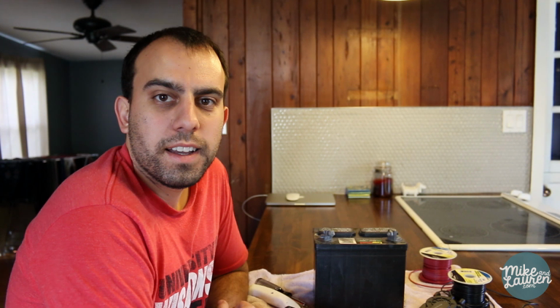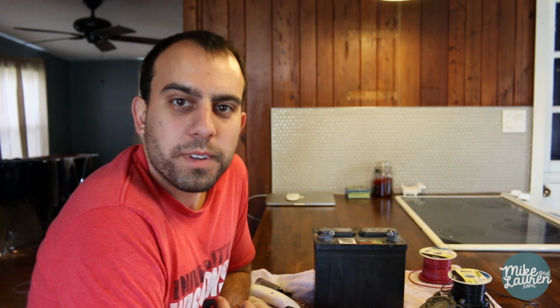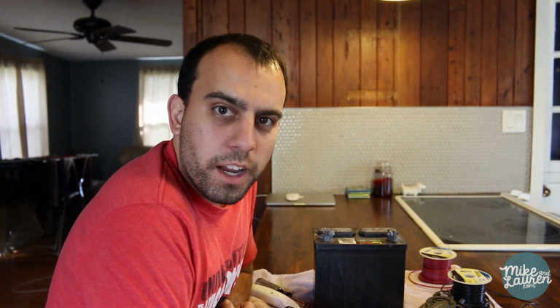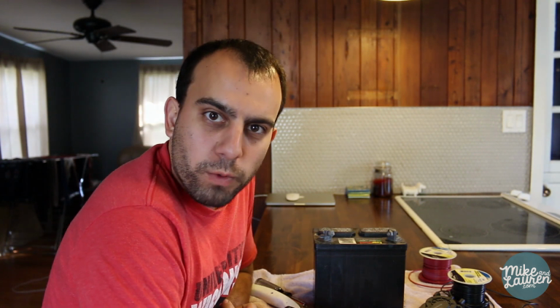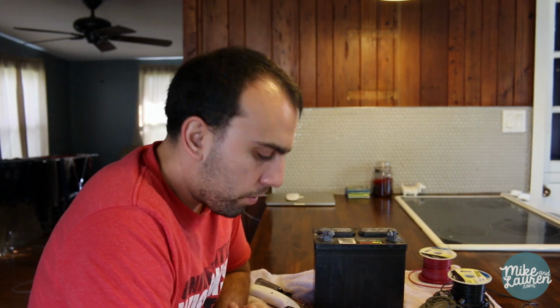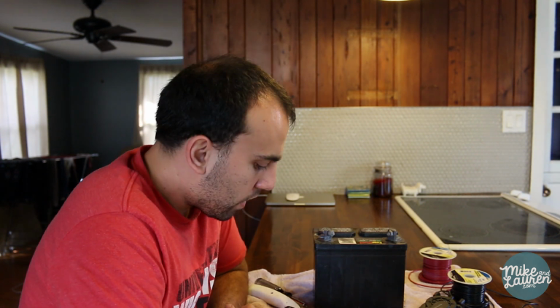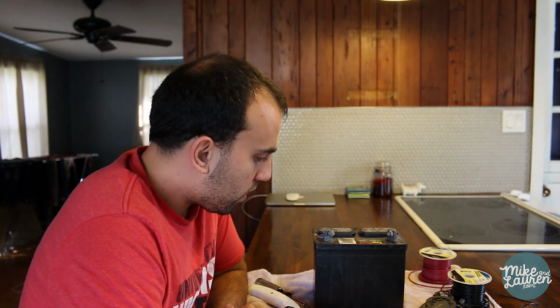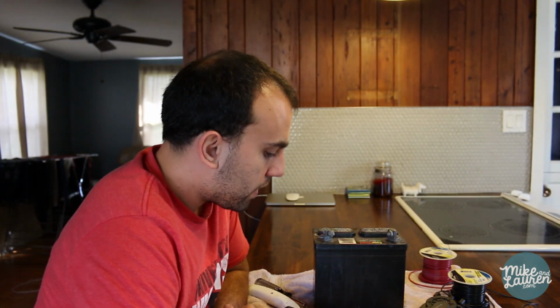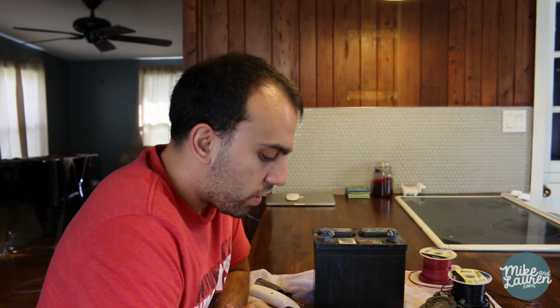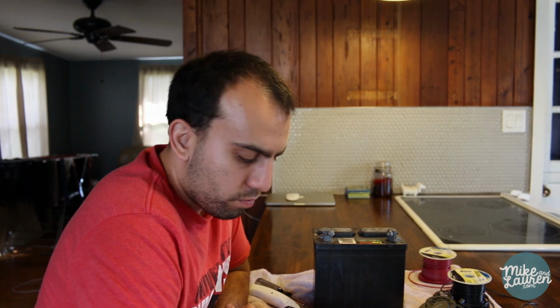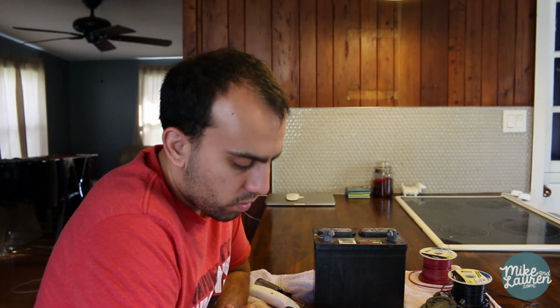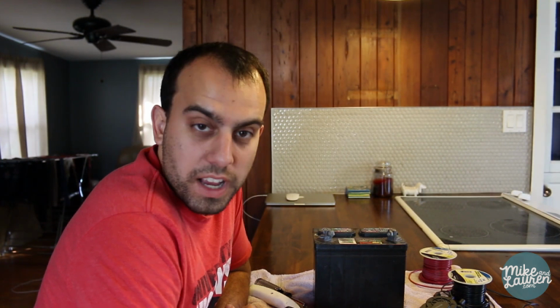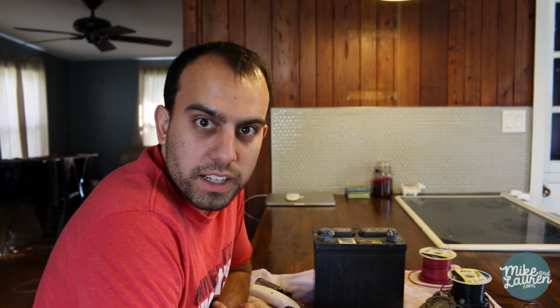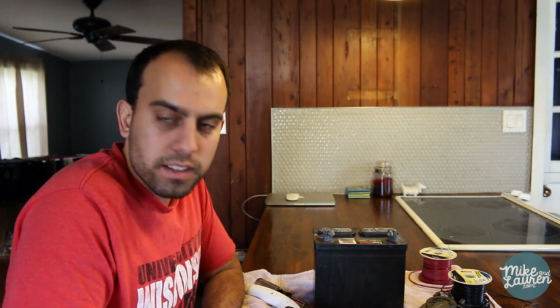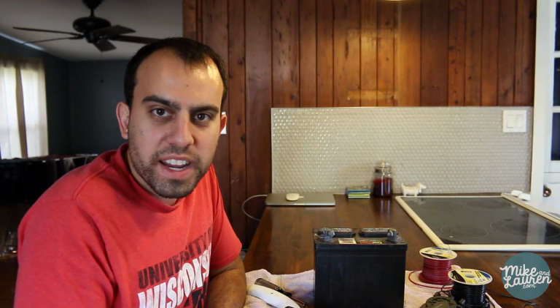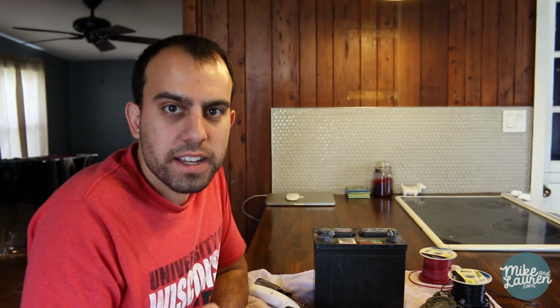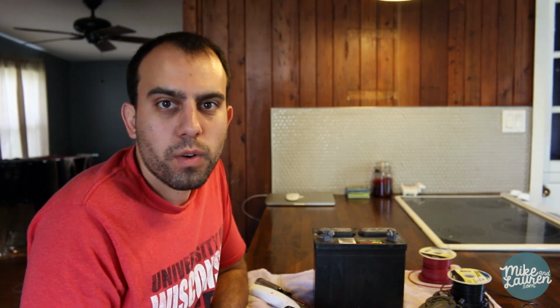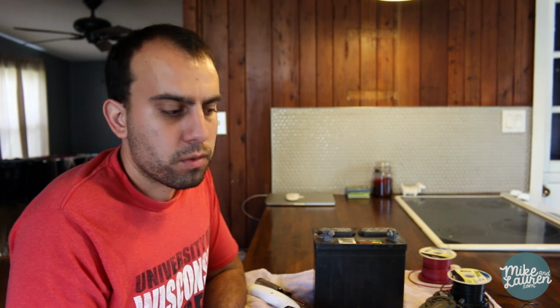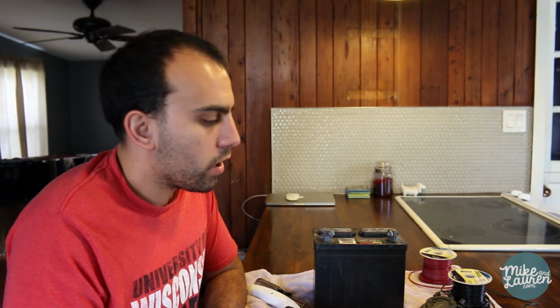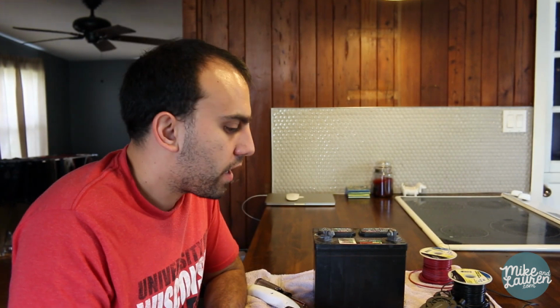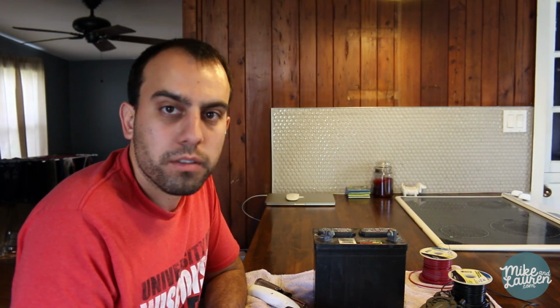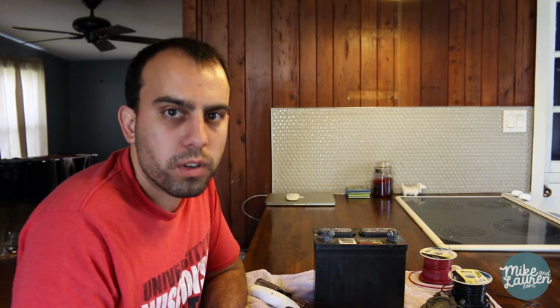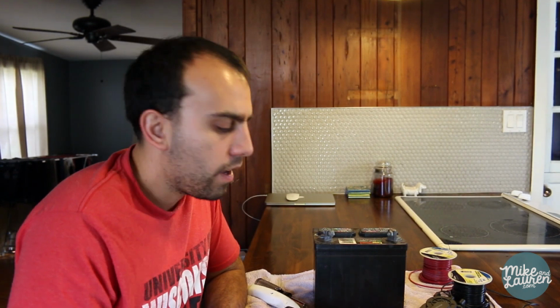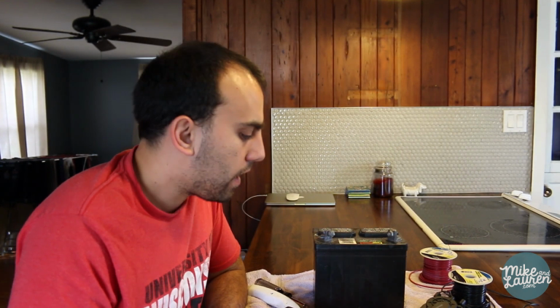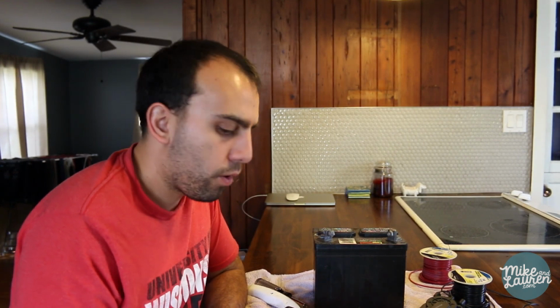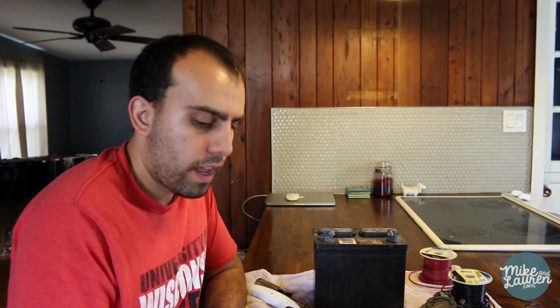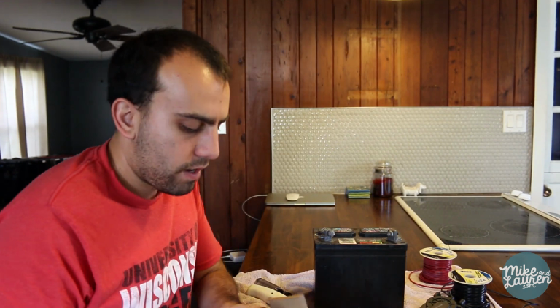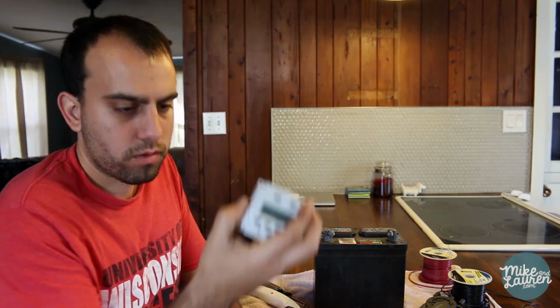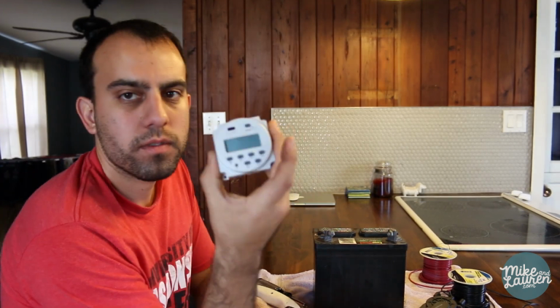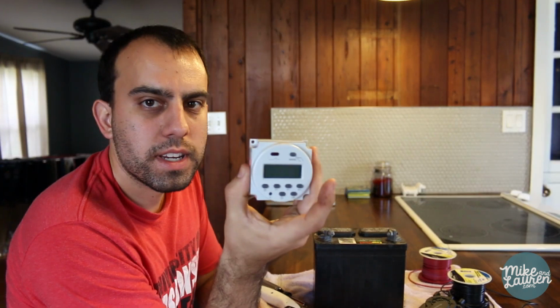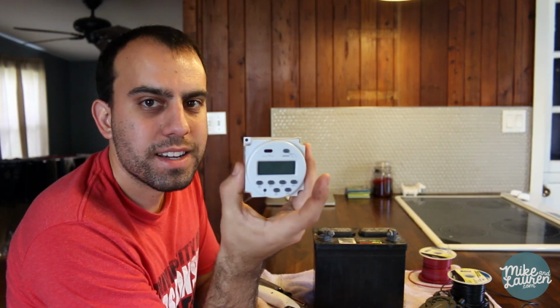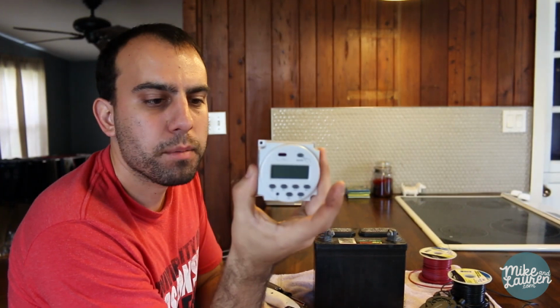Hello, it is time for round three of the automatic chicken coop door saga. It is a little windy outside so I'm going to work on our kitchen counter. Don't tell Lauren. I ordered a DC timer.